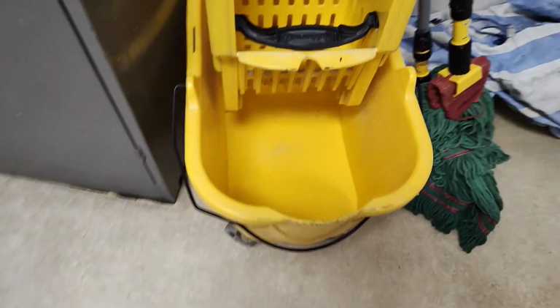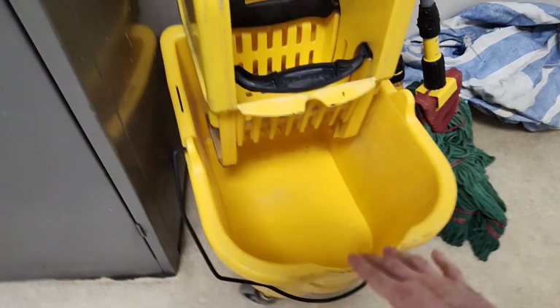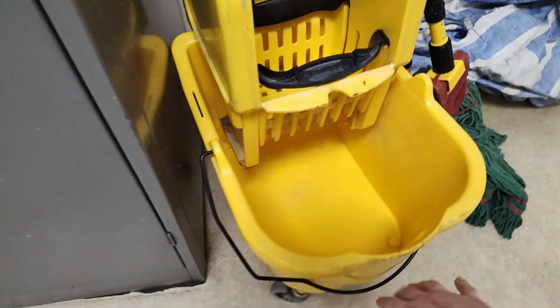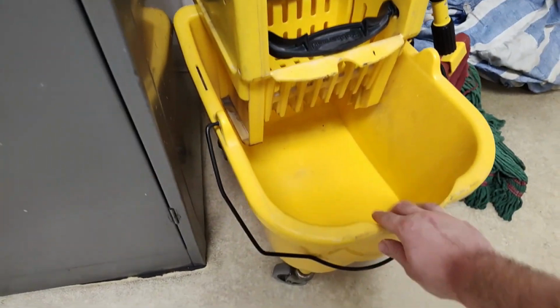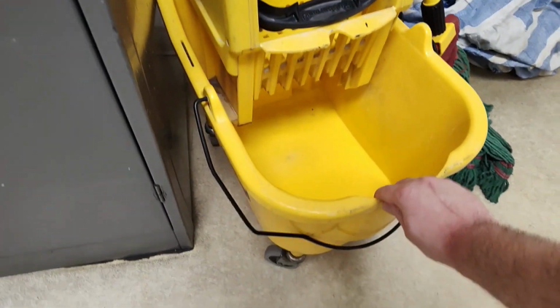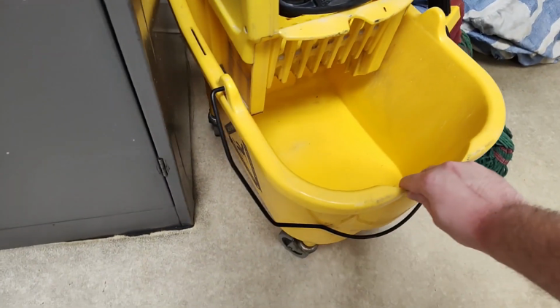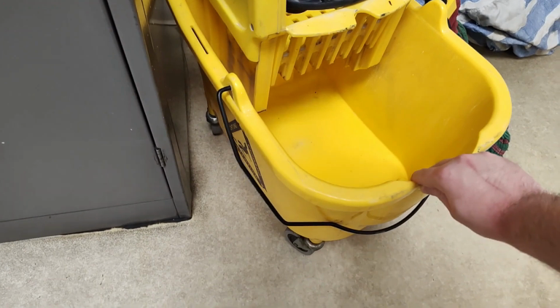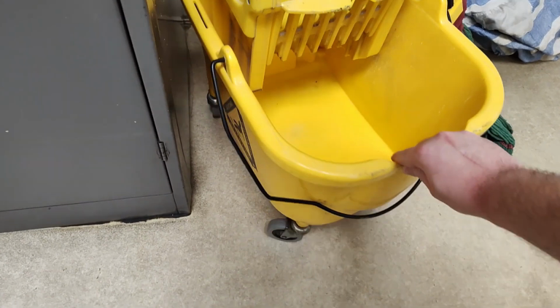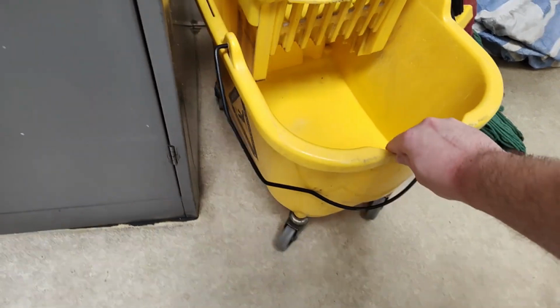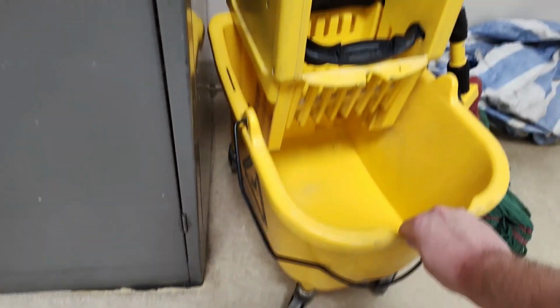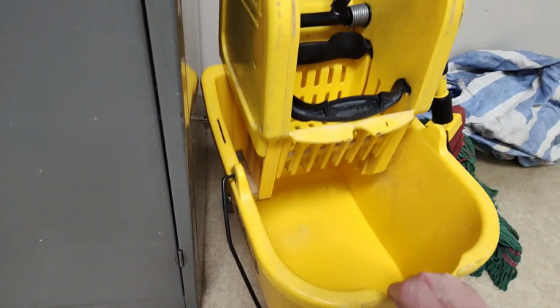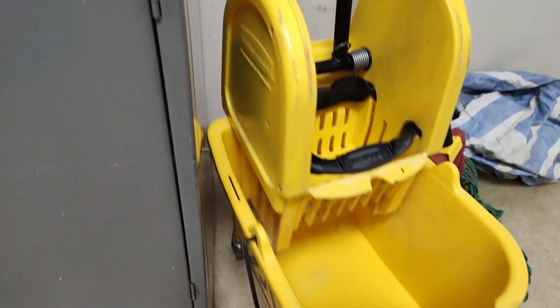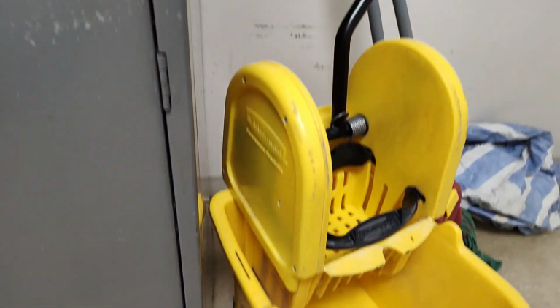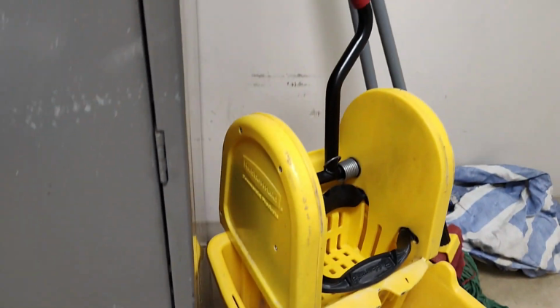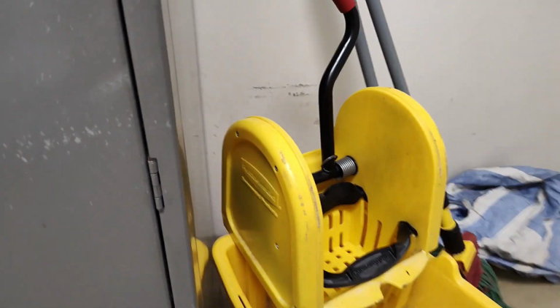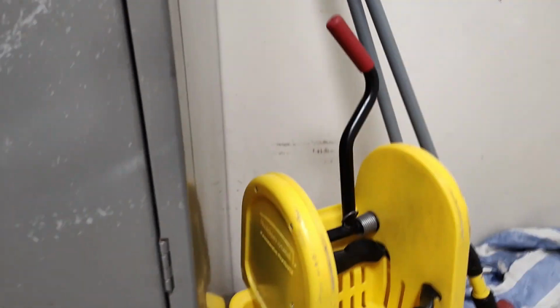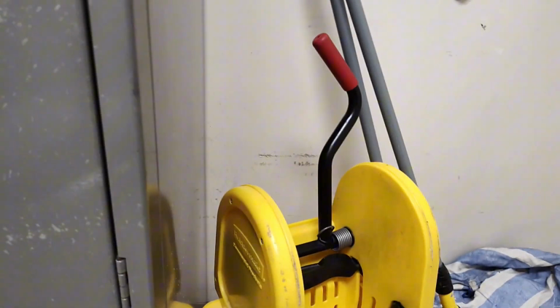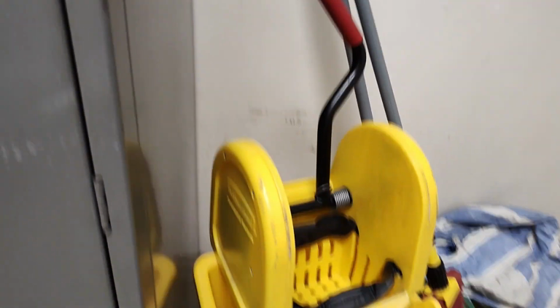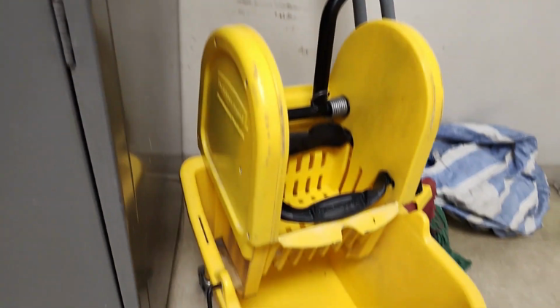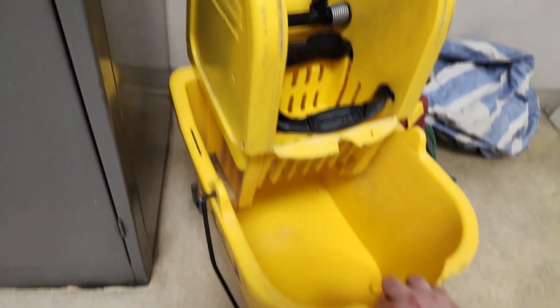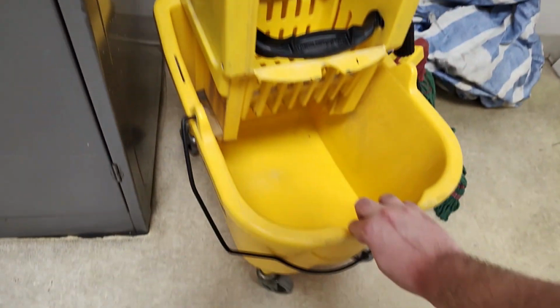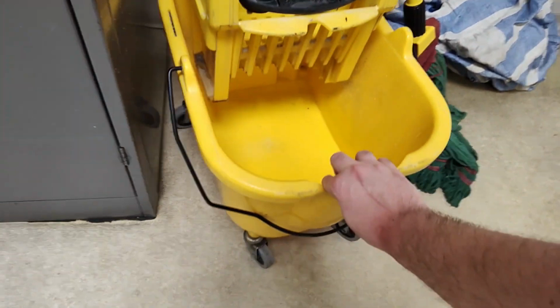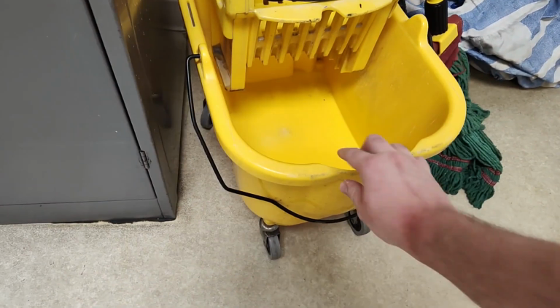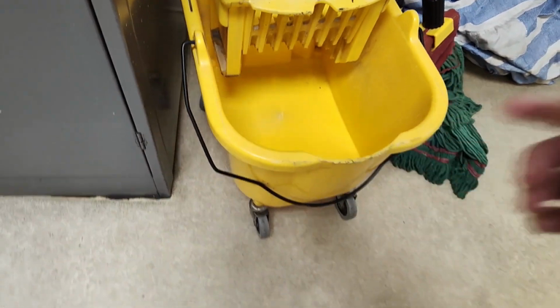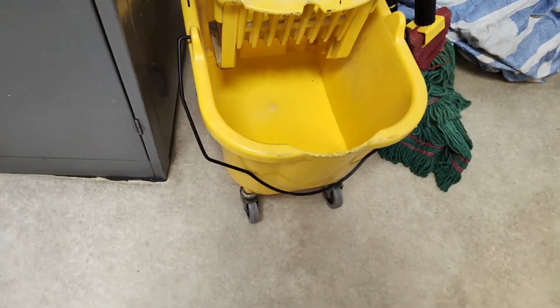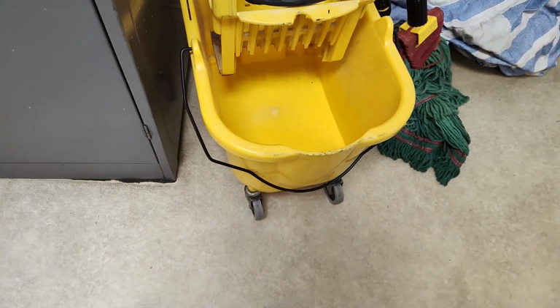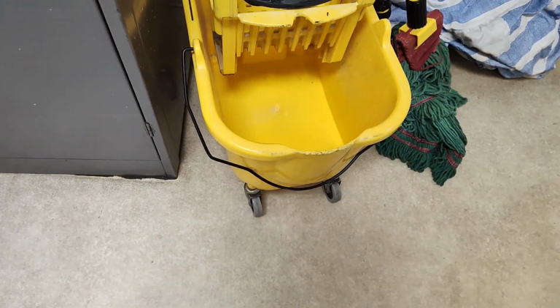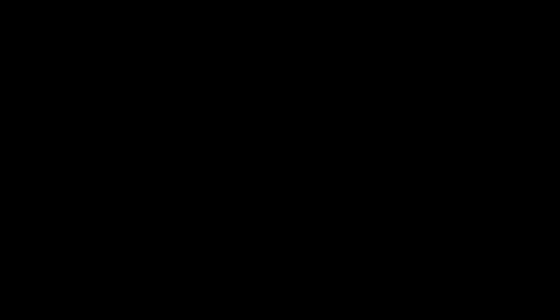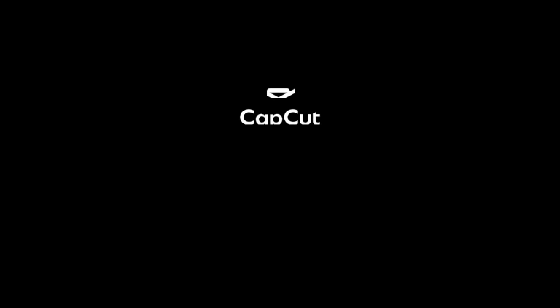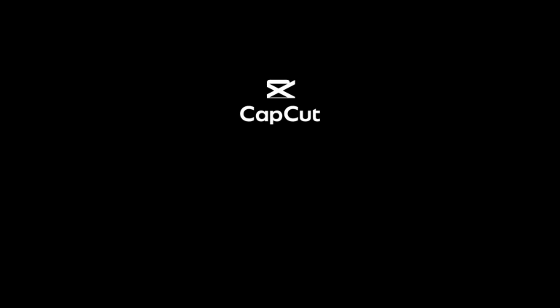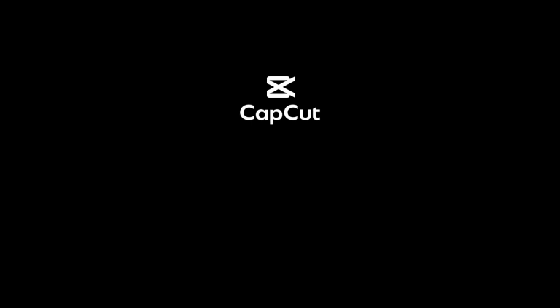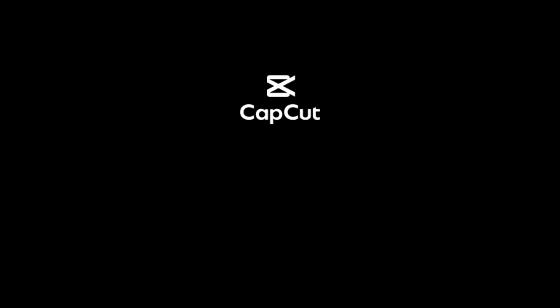Nice and yellow, made of plastic all around. It's got wheels on it for easy moving. You won't need to pick it up too much, but it does have a handle just in case. Try it out.